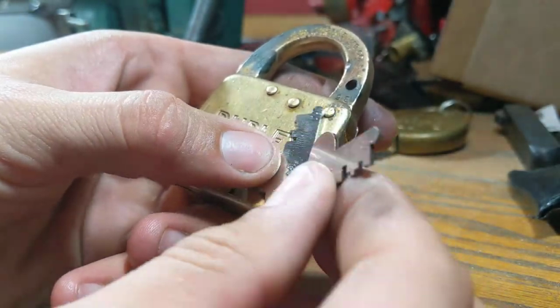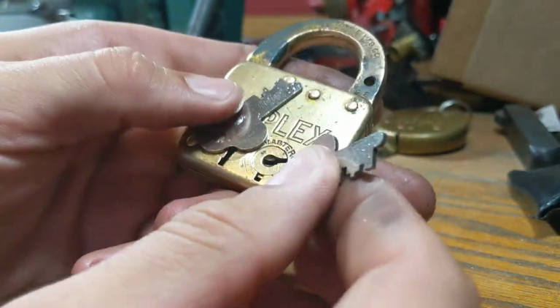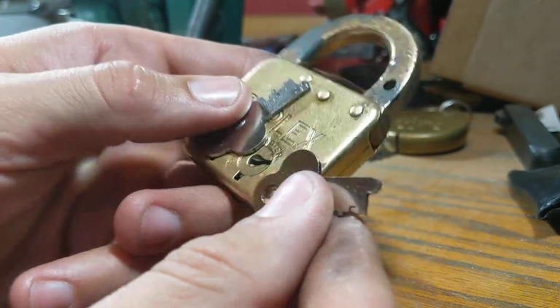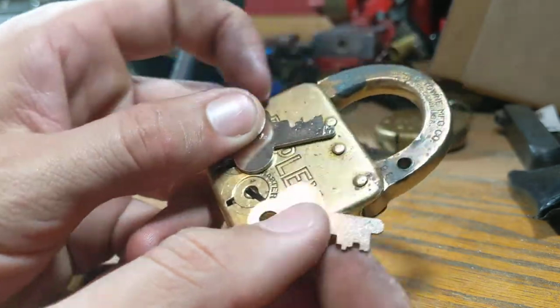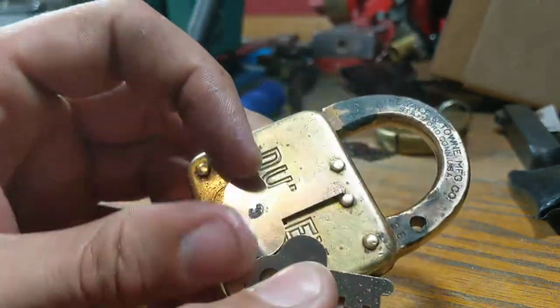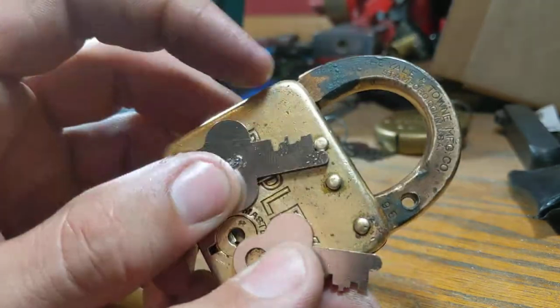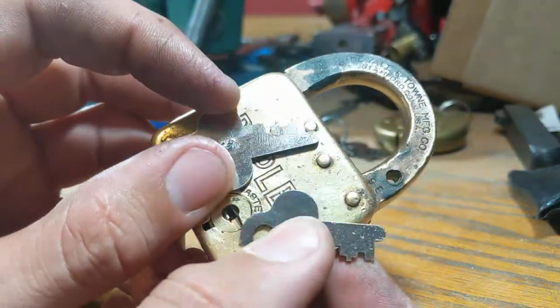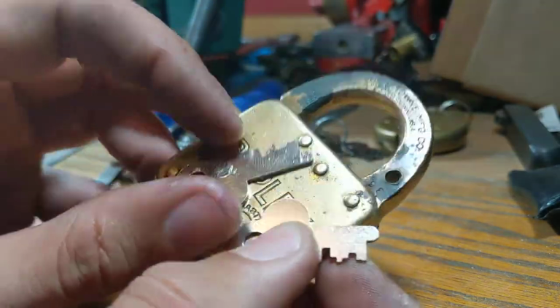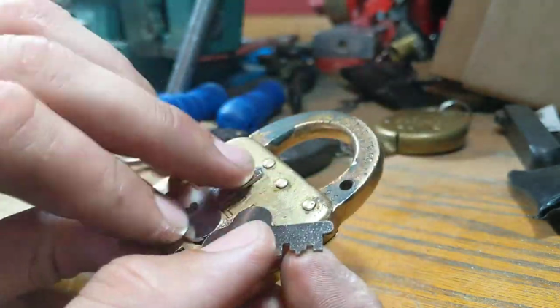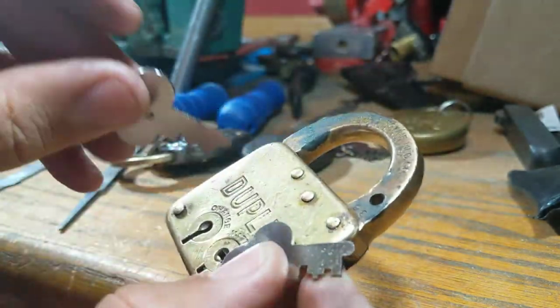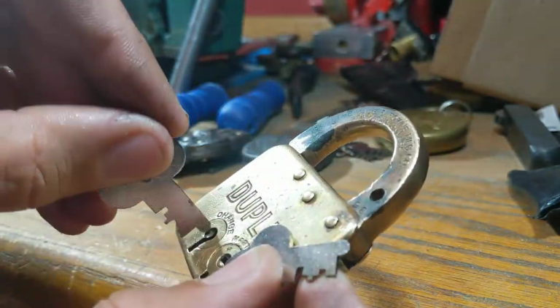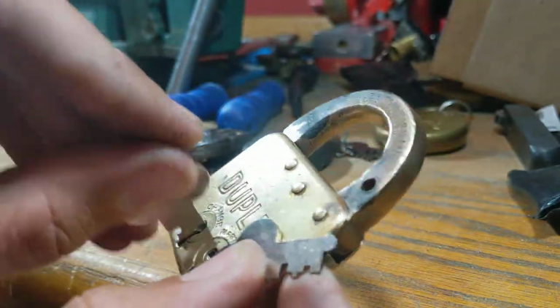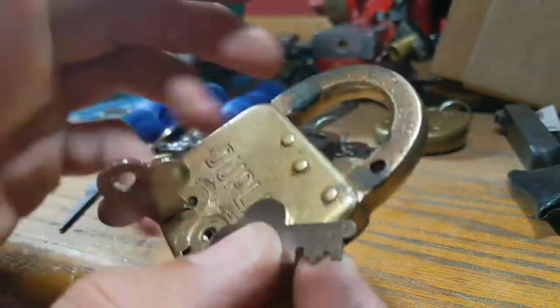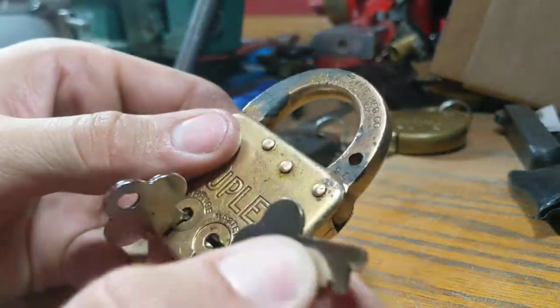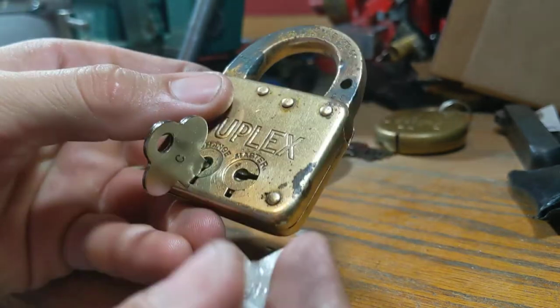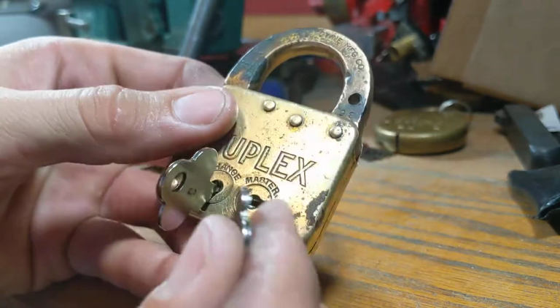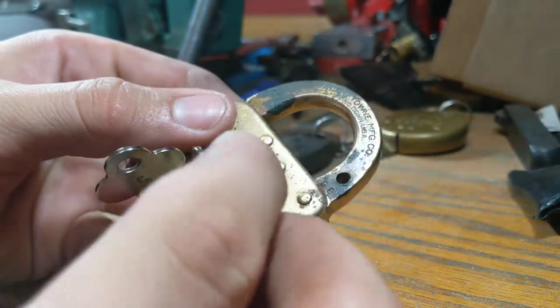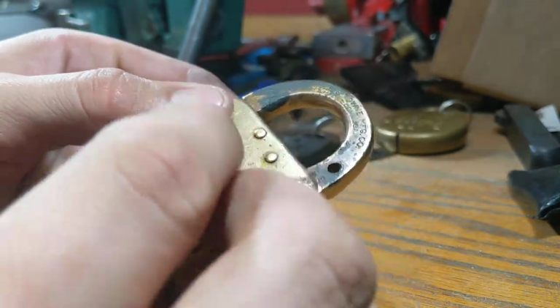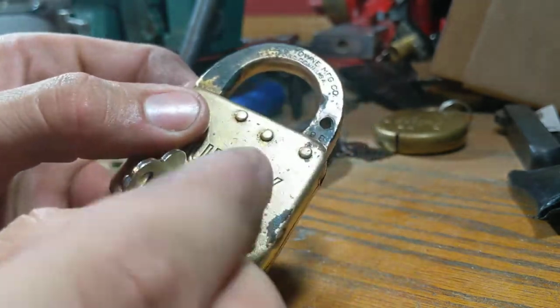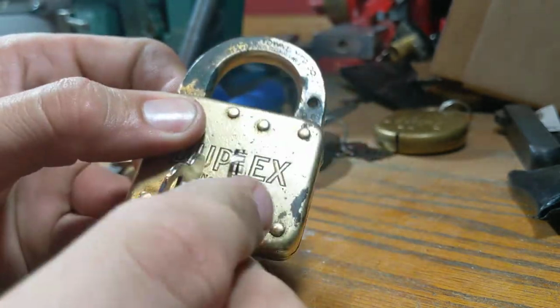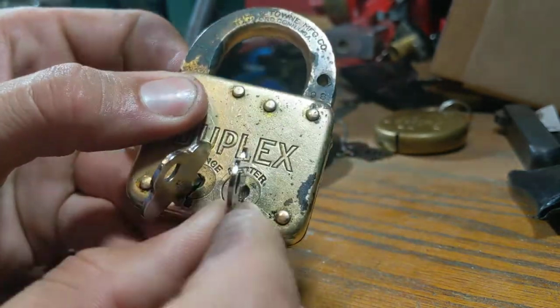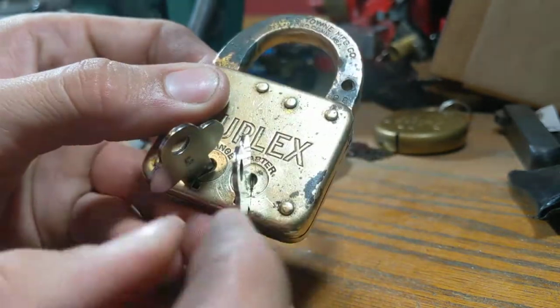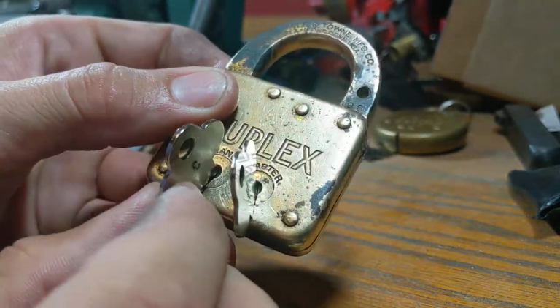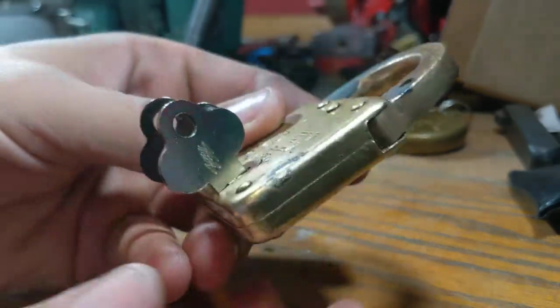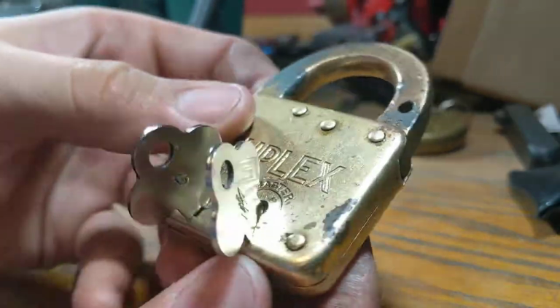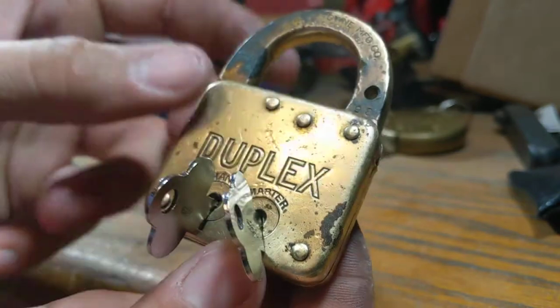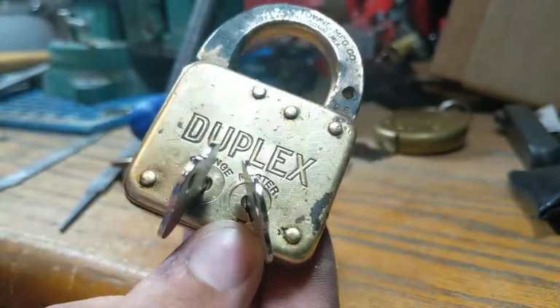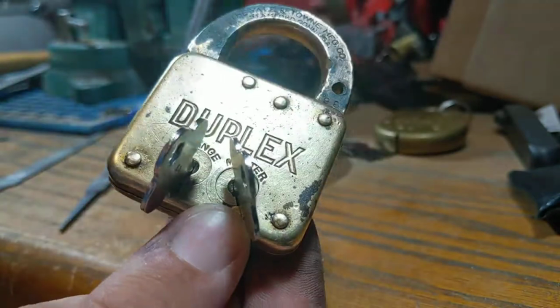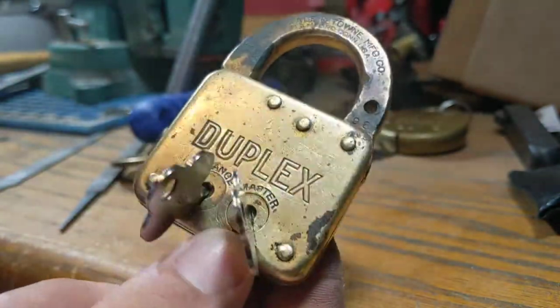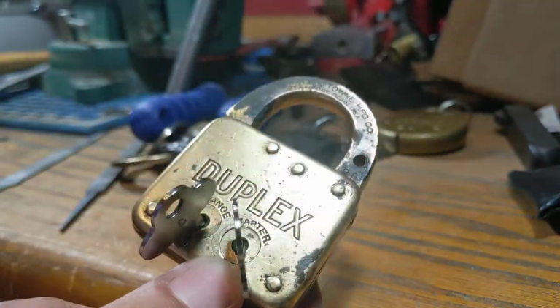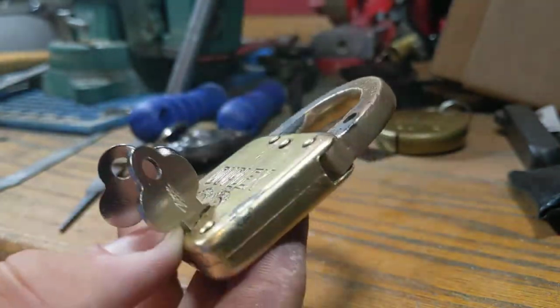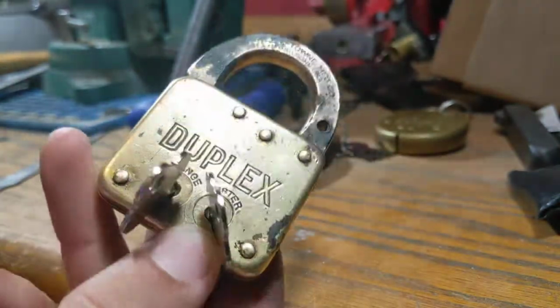This is a Yale duplex padlock. Finished. For sale. Link will be in the description. Good luck.